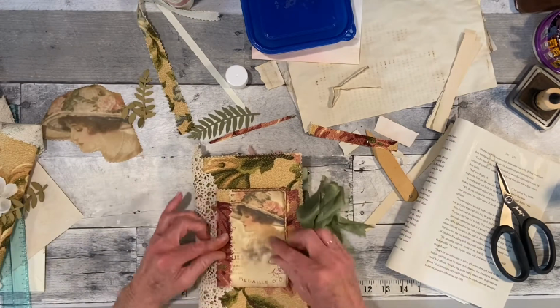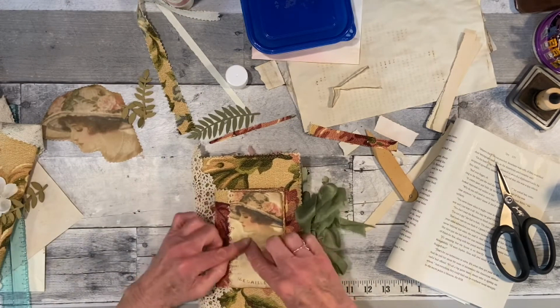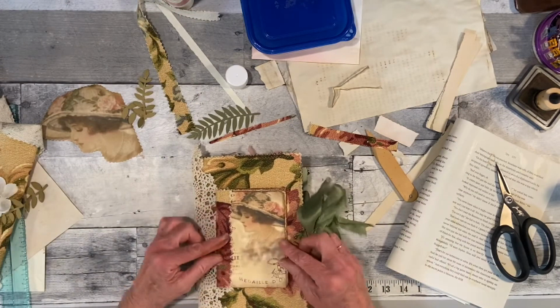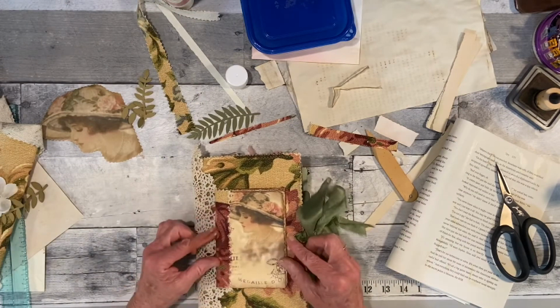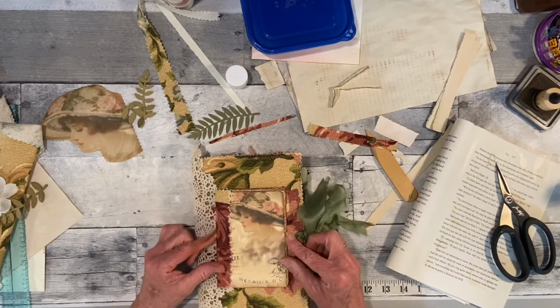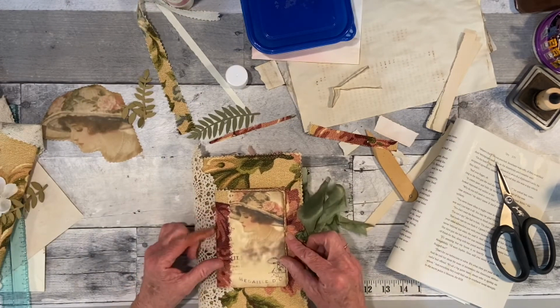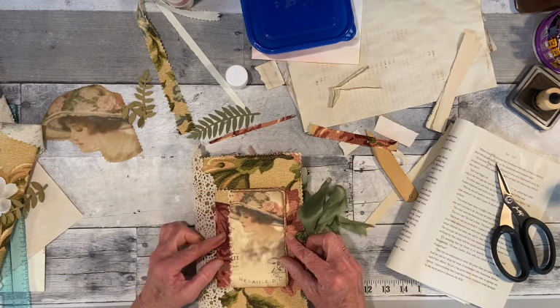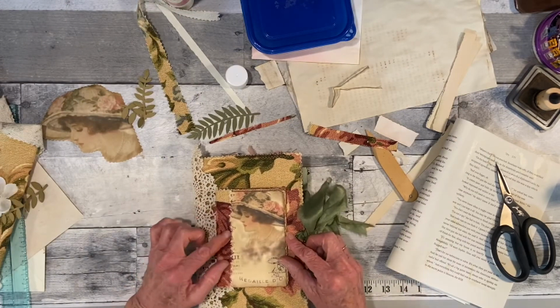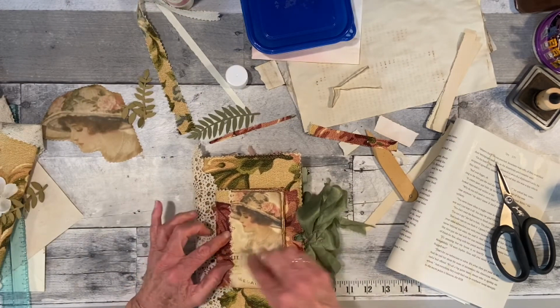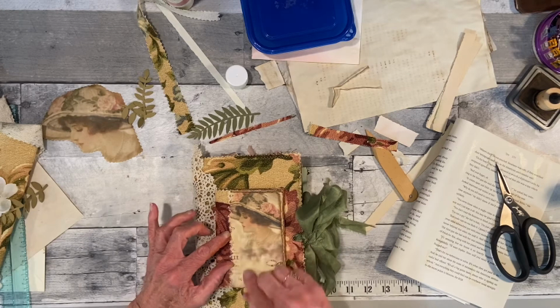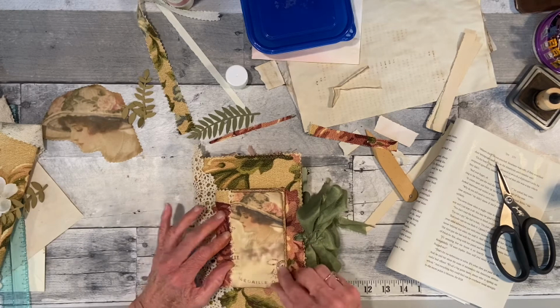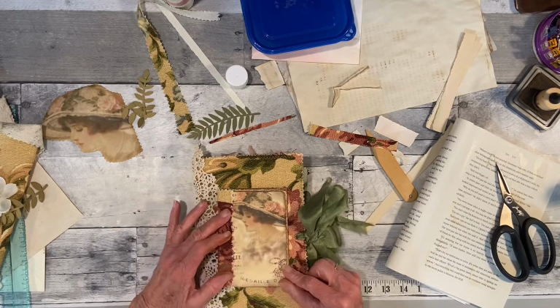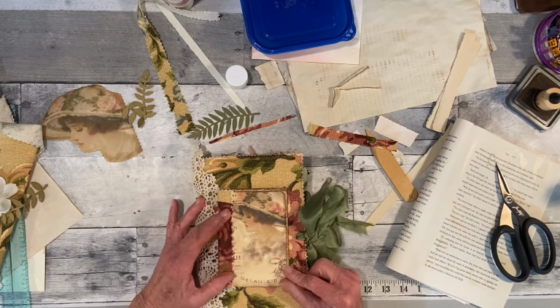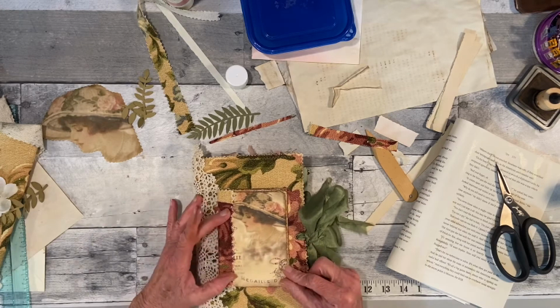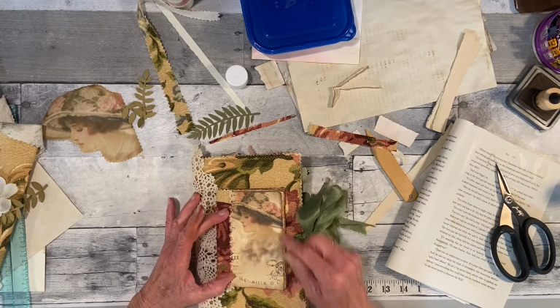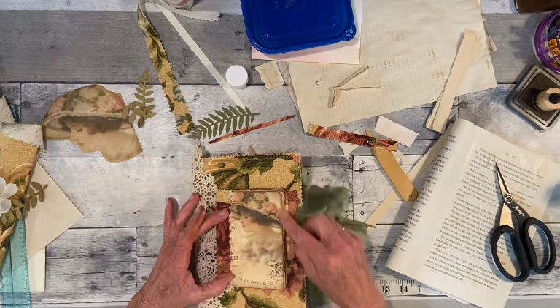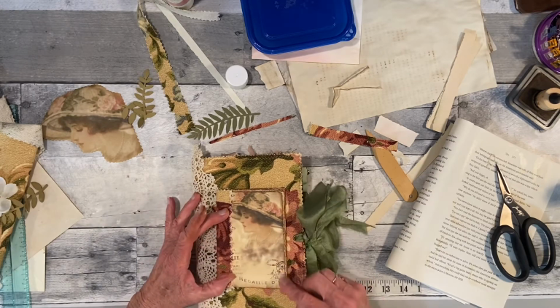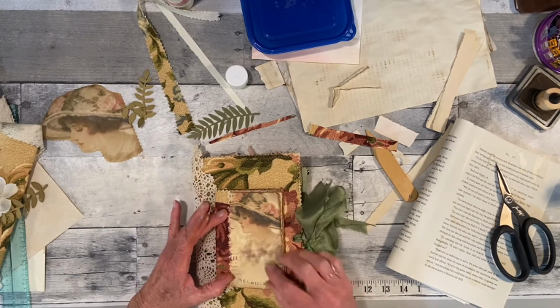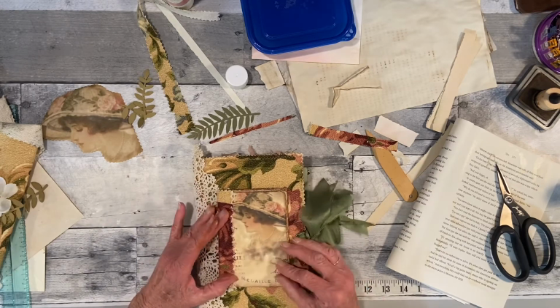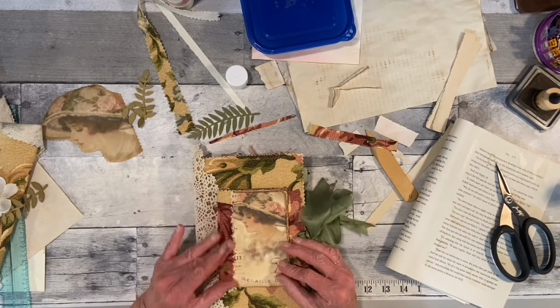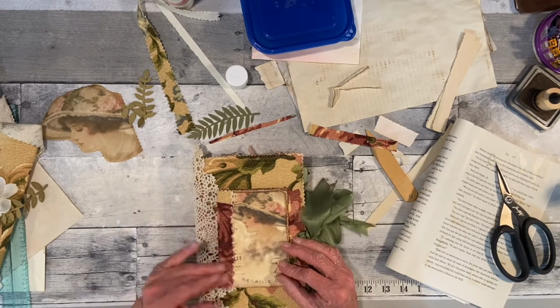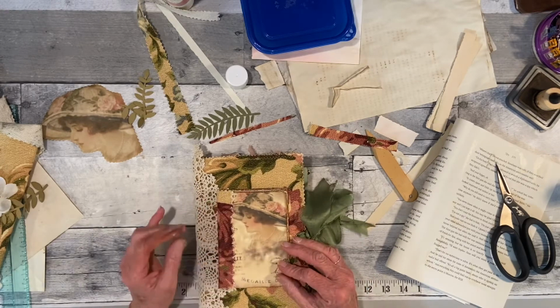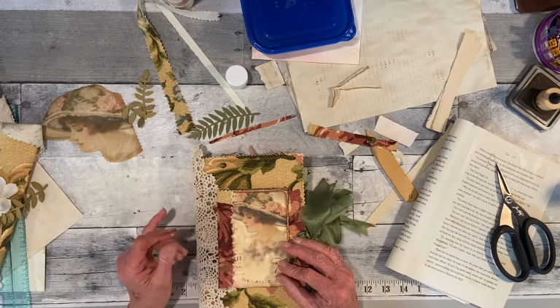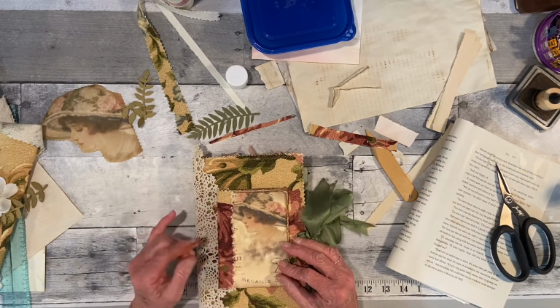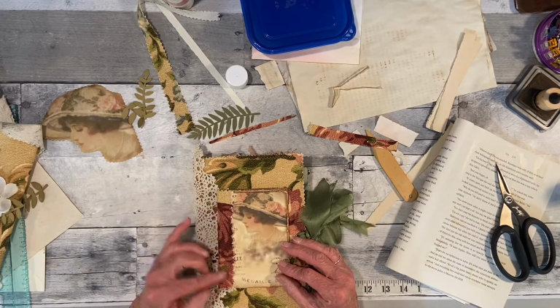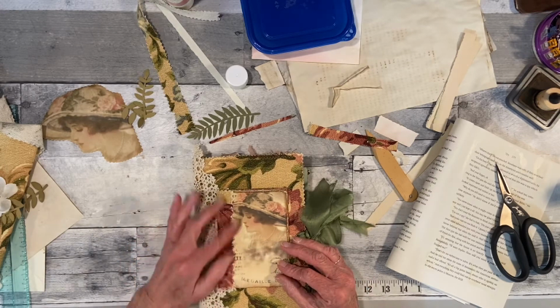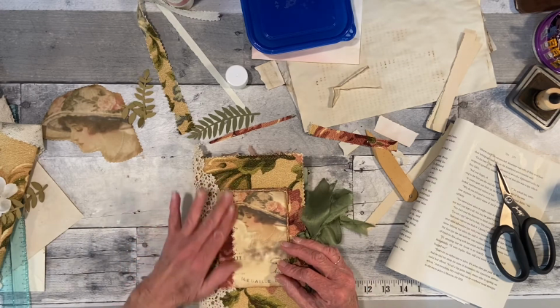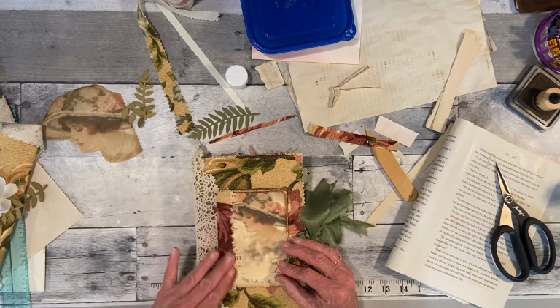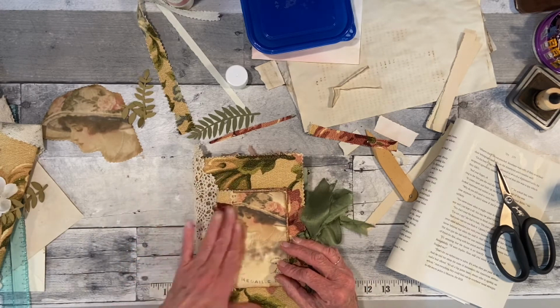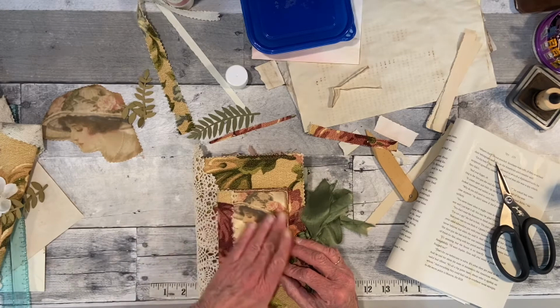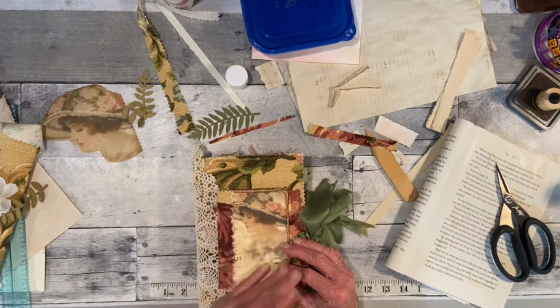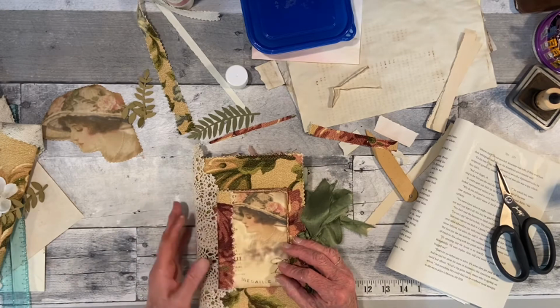I might put a little lace on this page — well, I don't want to cover her face.